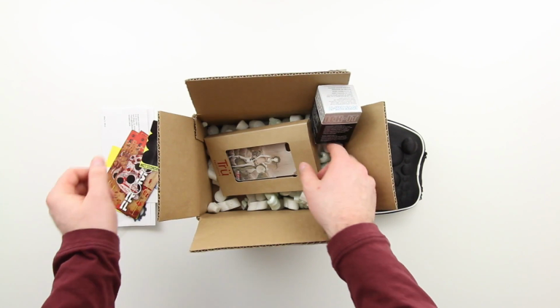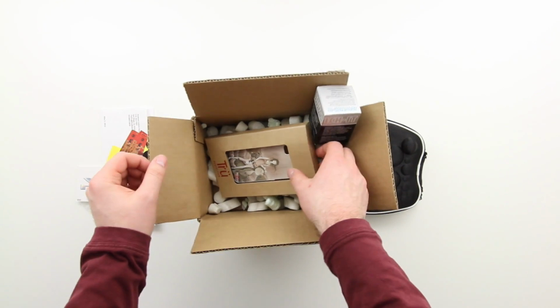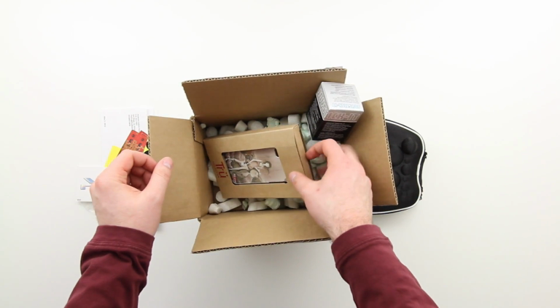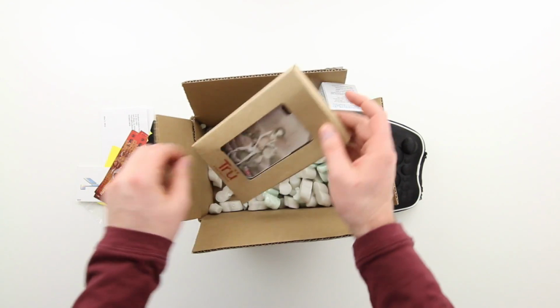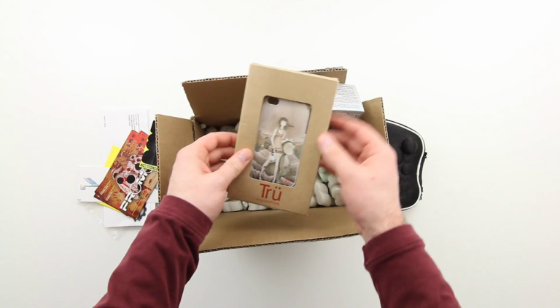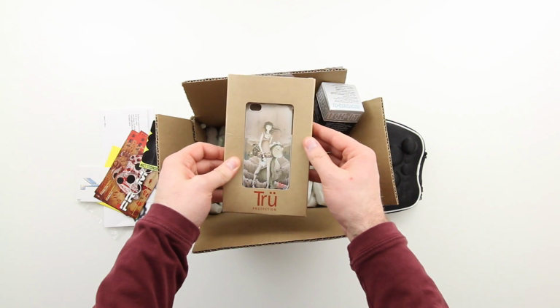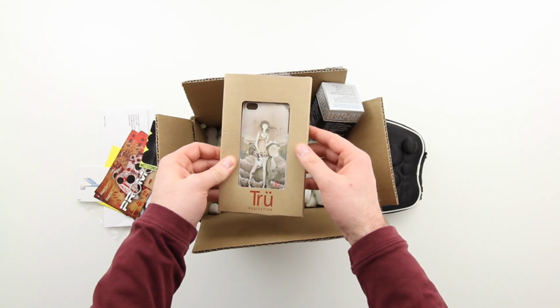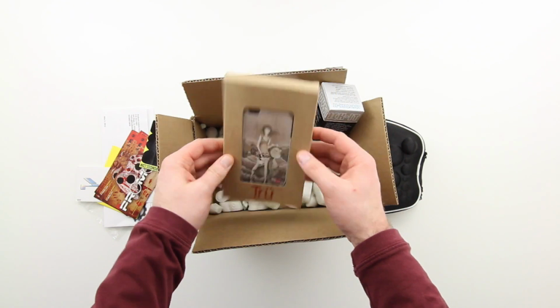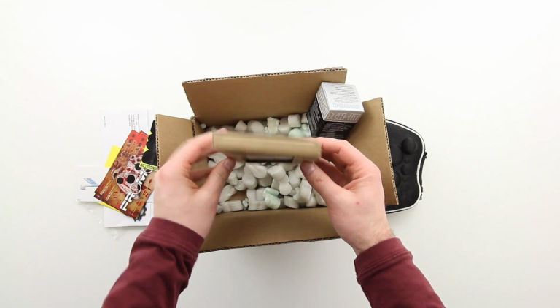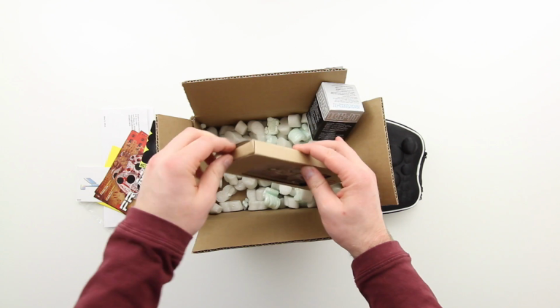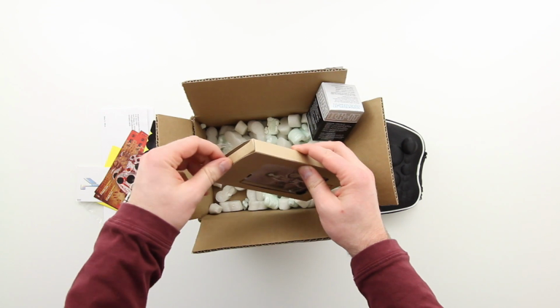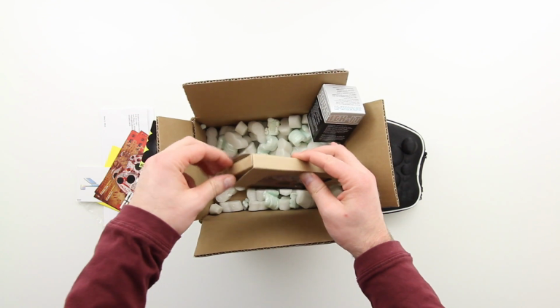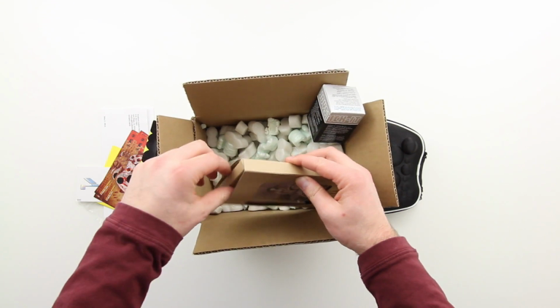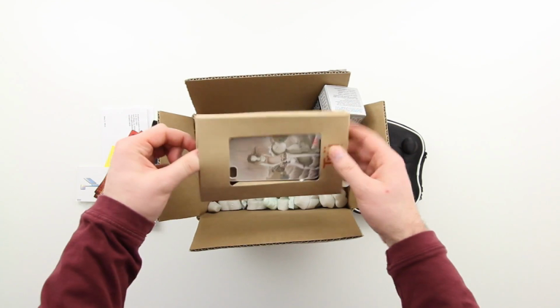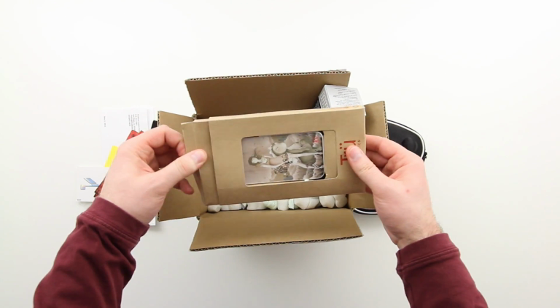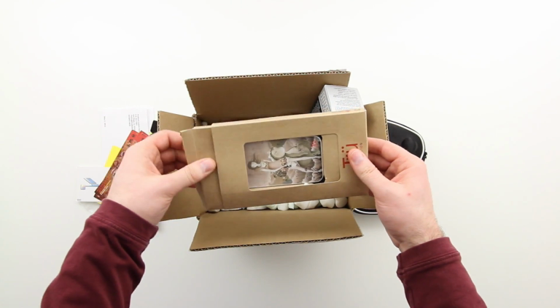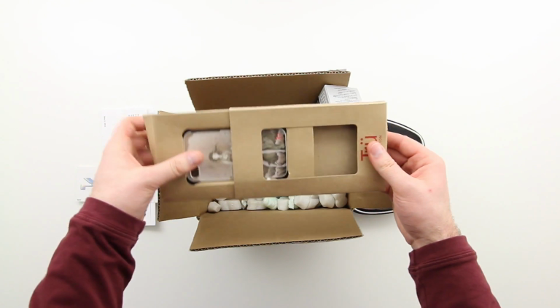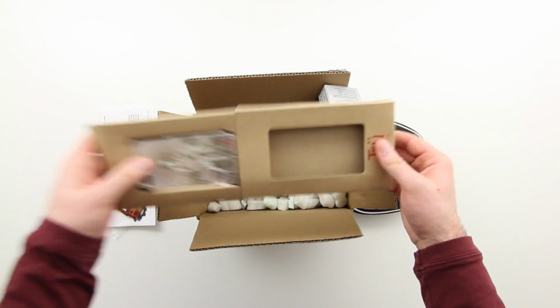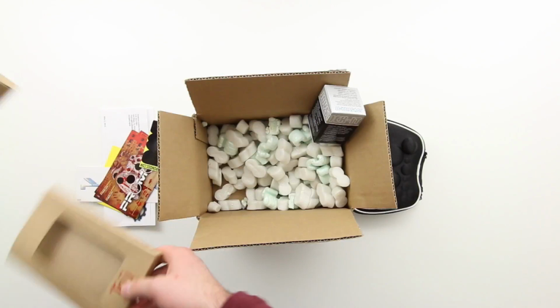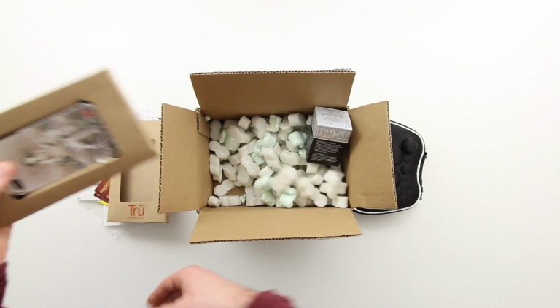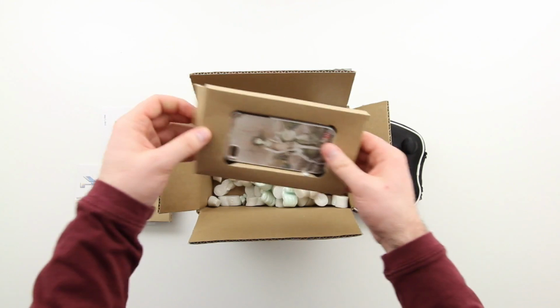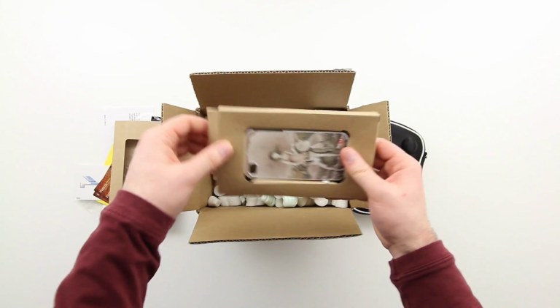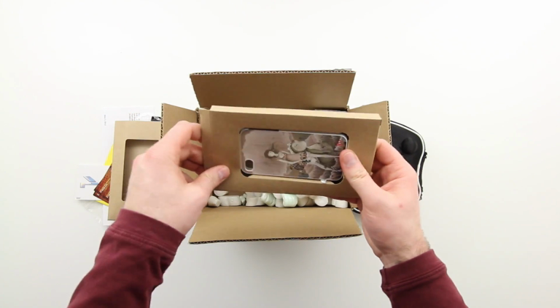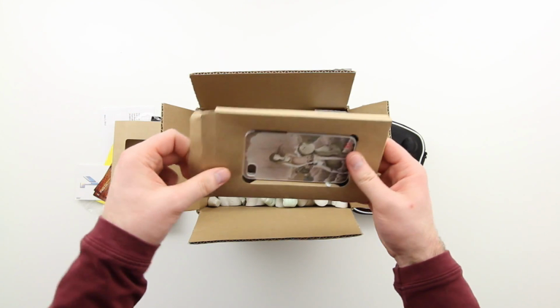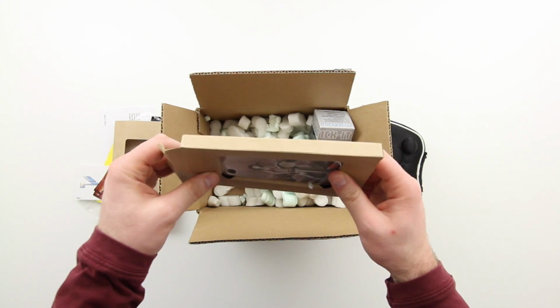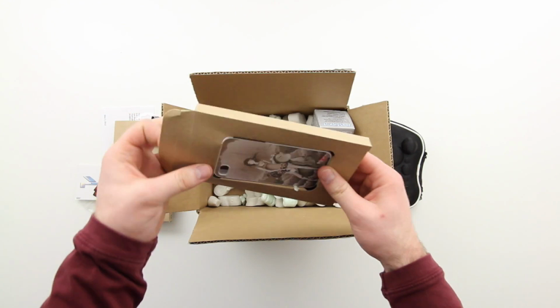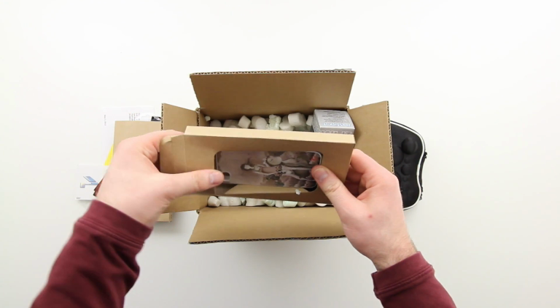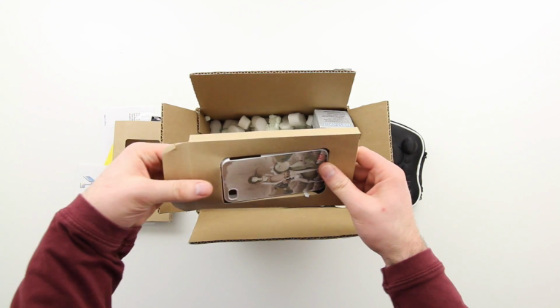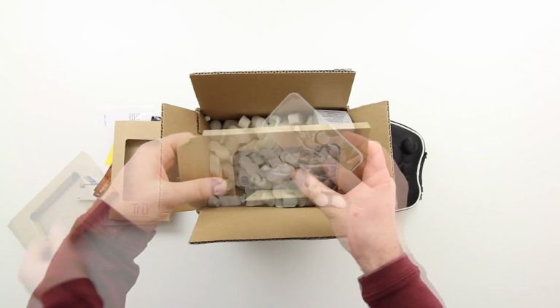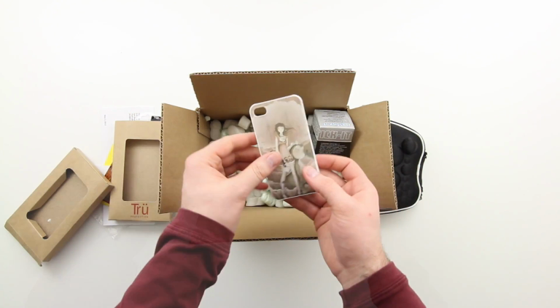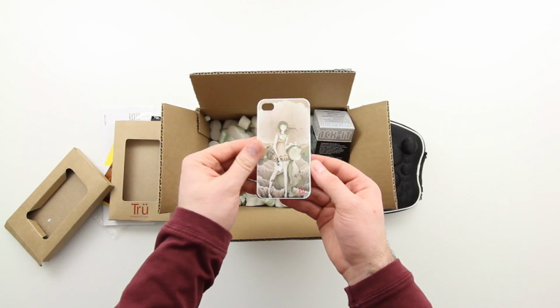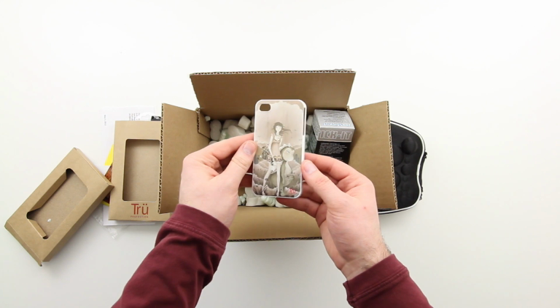I've even got a ProMod sticker and then some other things including an iPhone 4 and 4S case with a cool sort of artistic look on the back. I'll give you guys a closer look in a quick second, but really this unboxing is all about the controller.